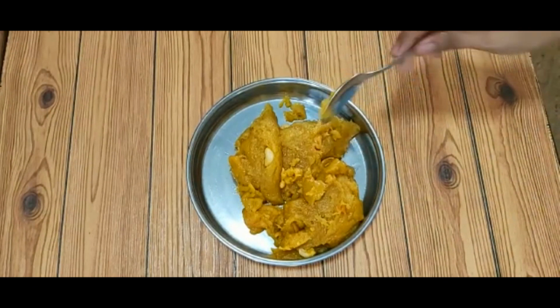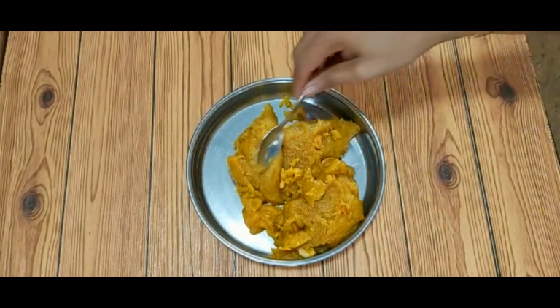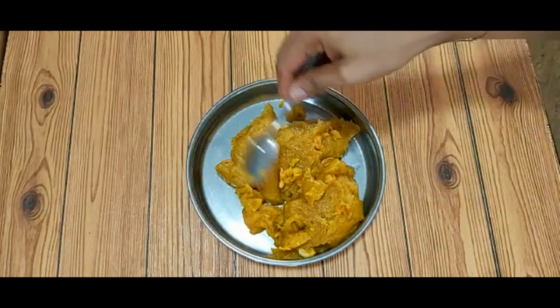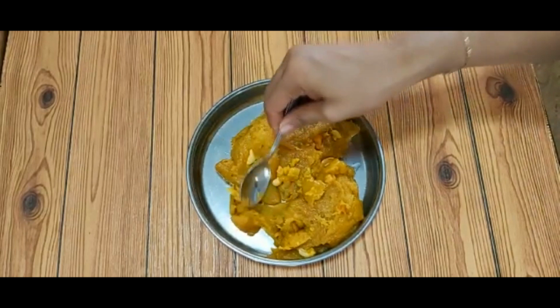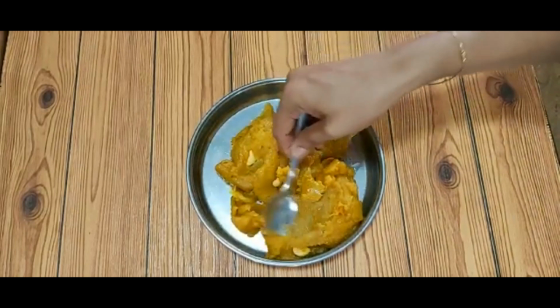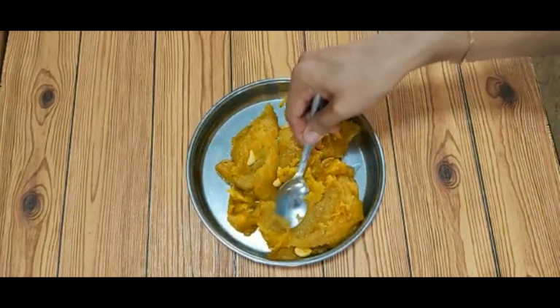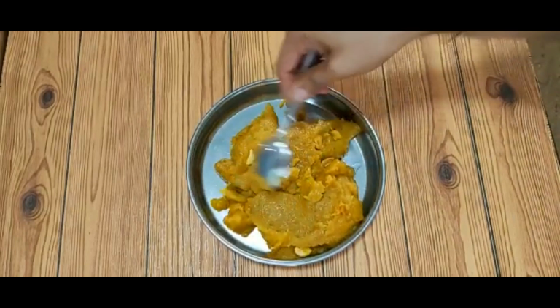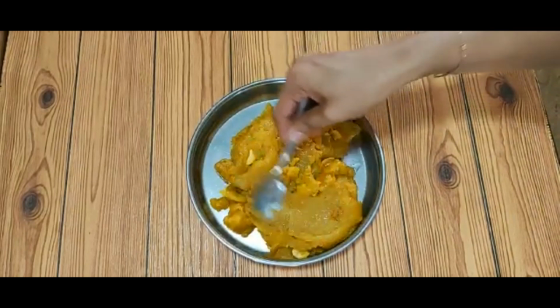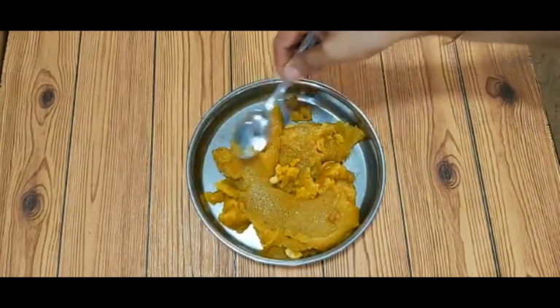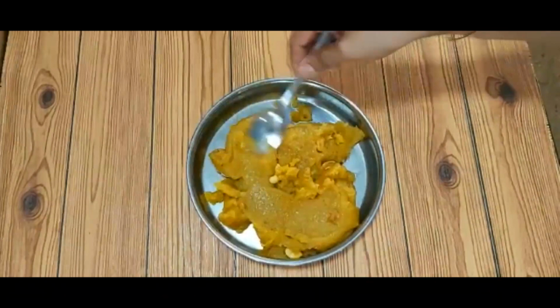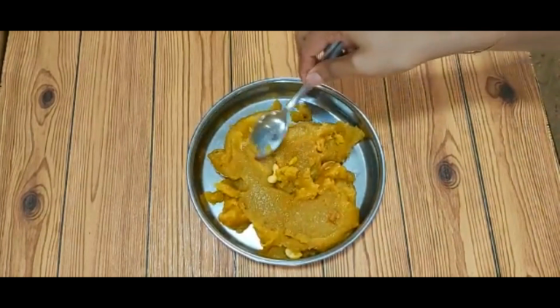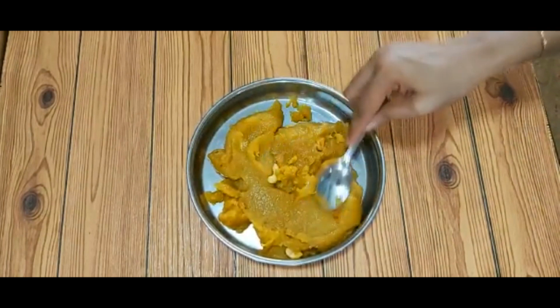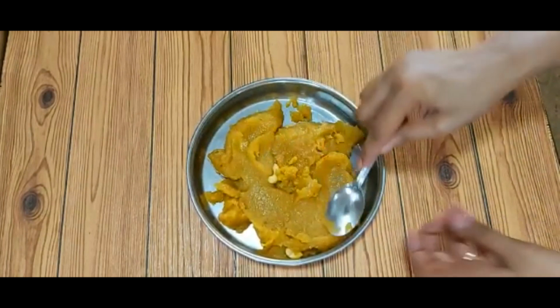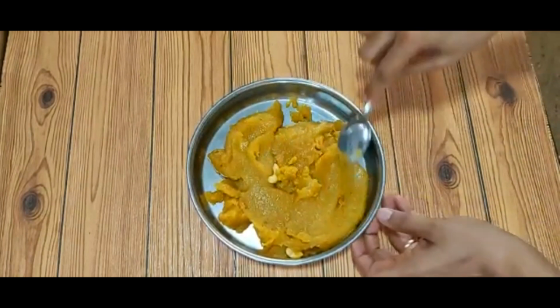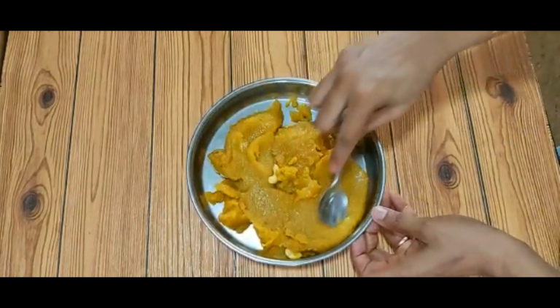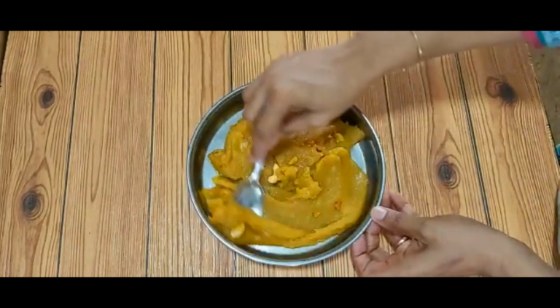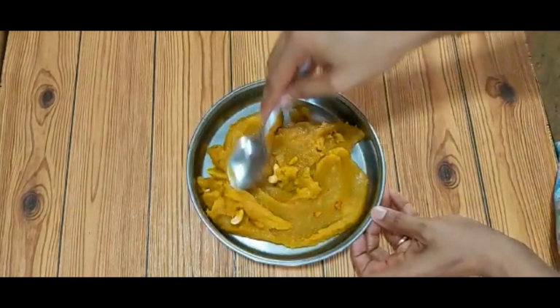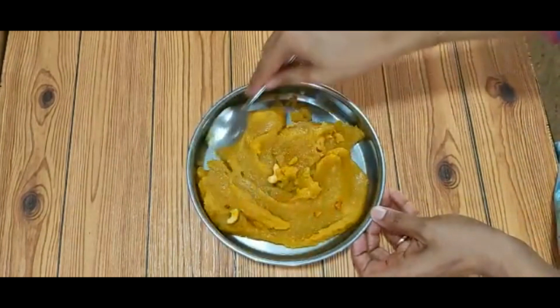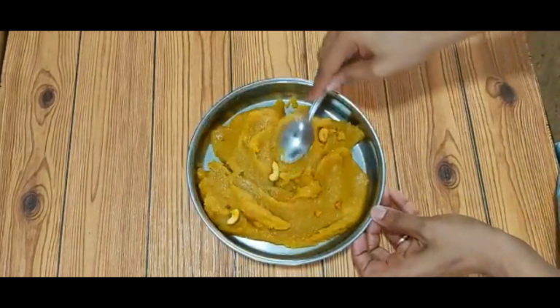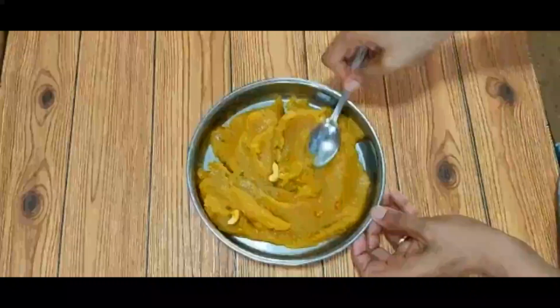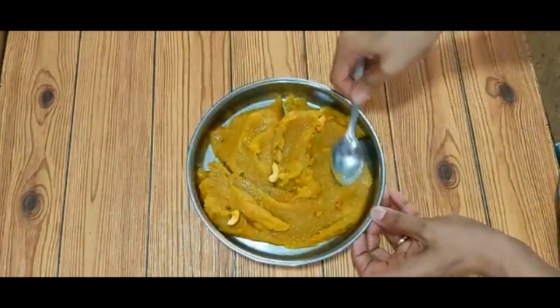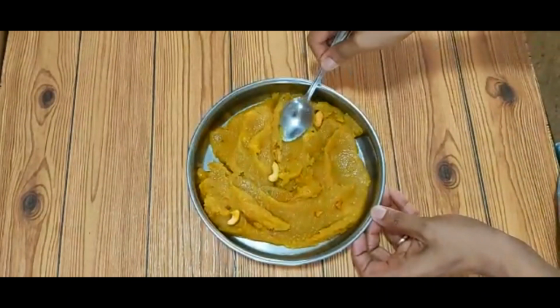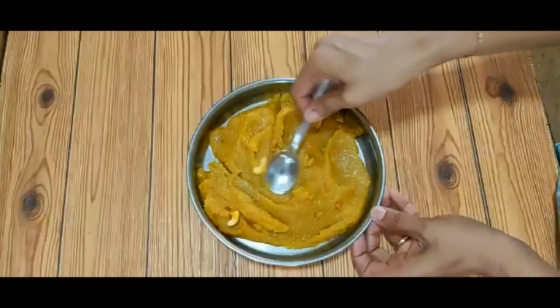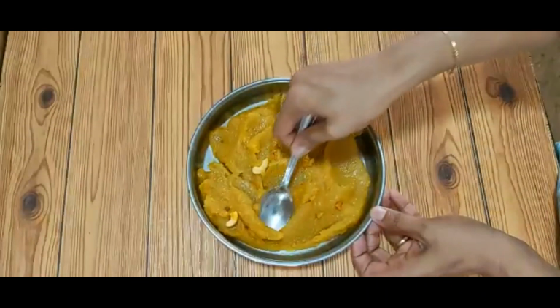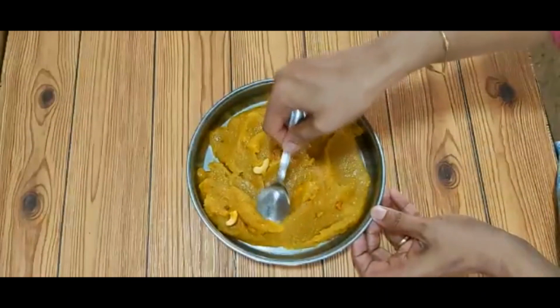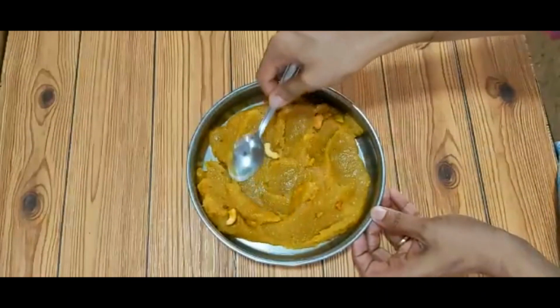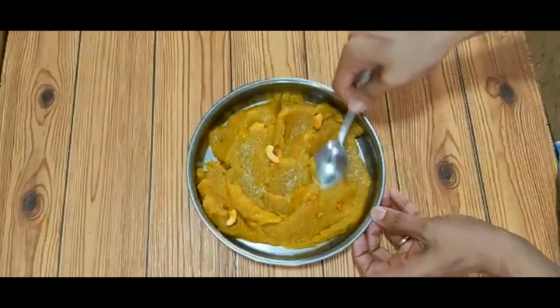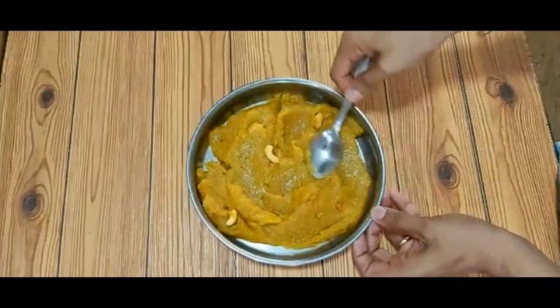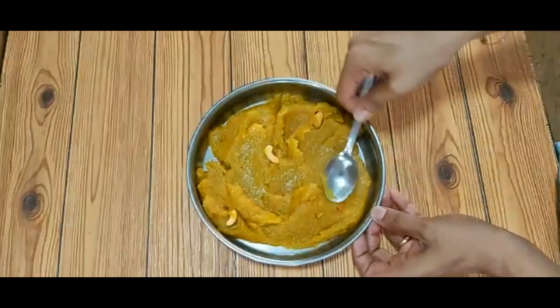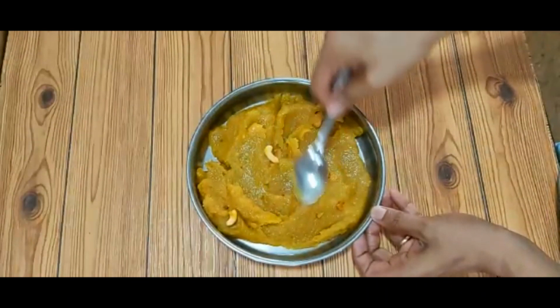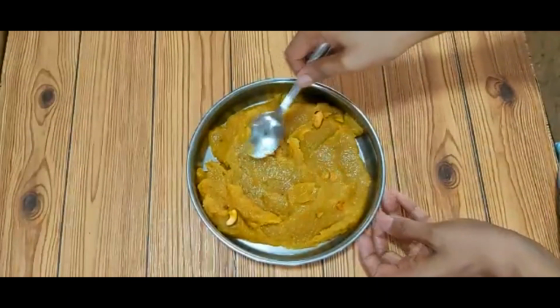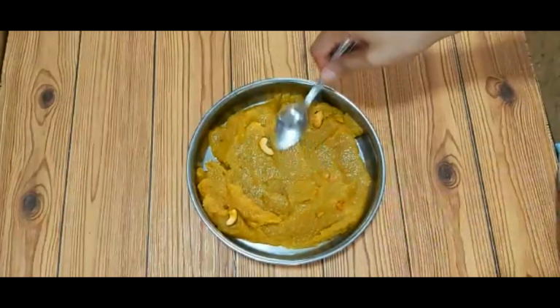Add a spoon to level it. It's very easy to get ready. Everyone has a good season.